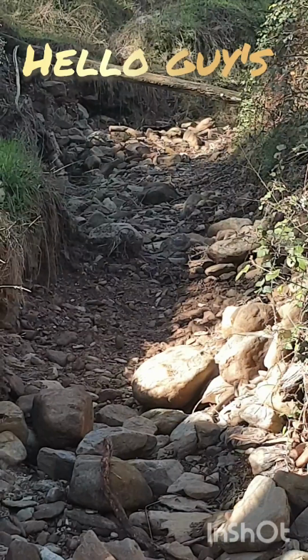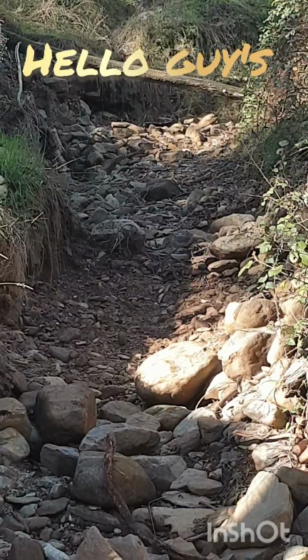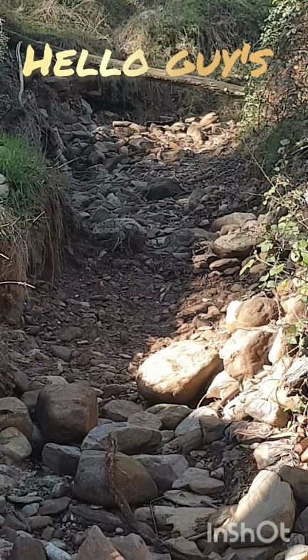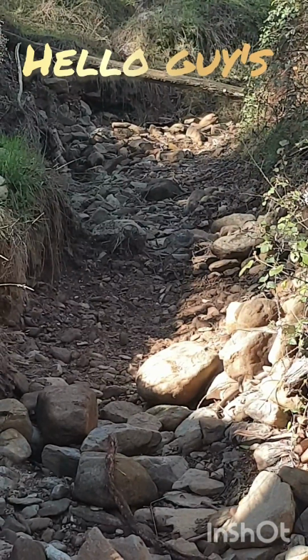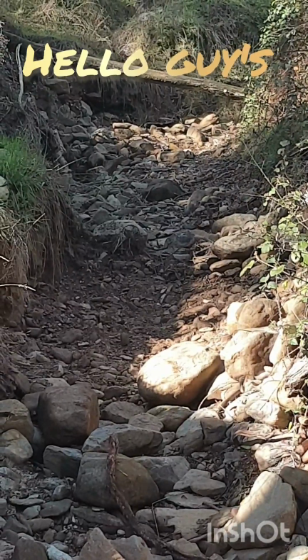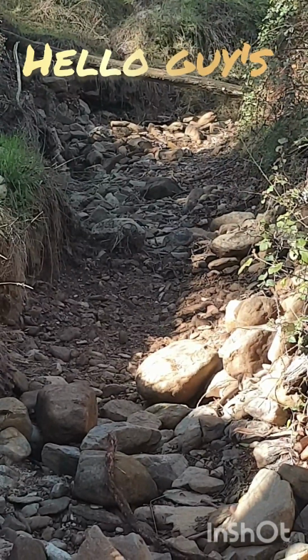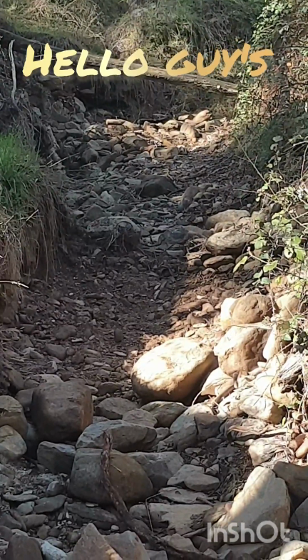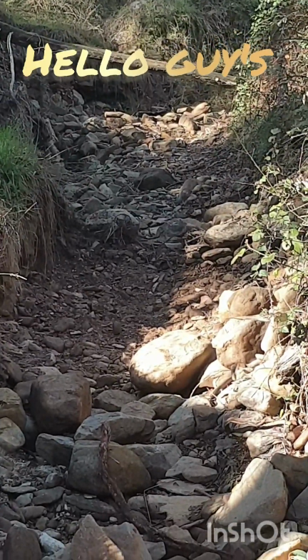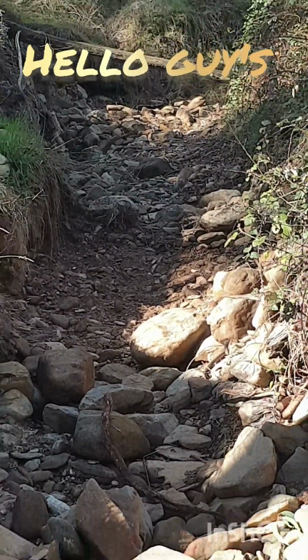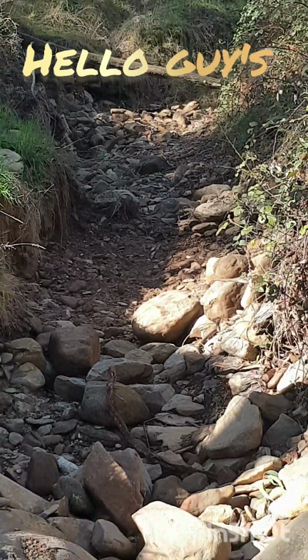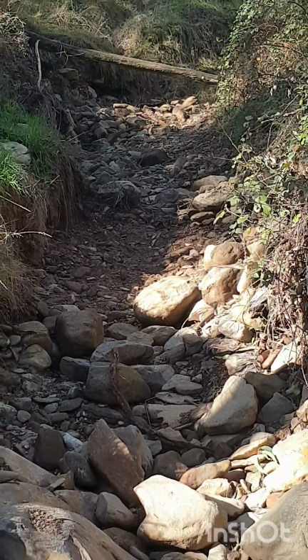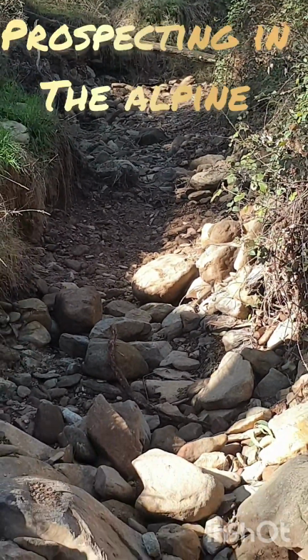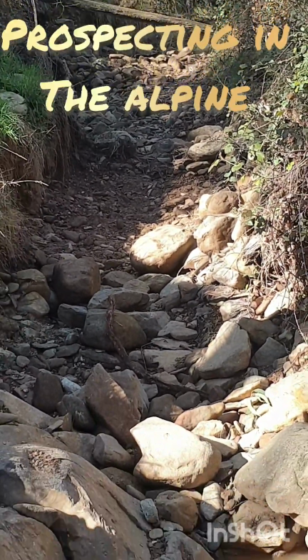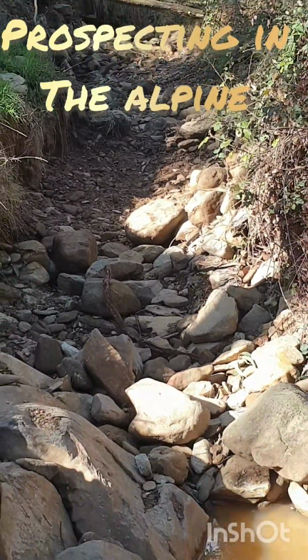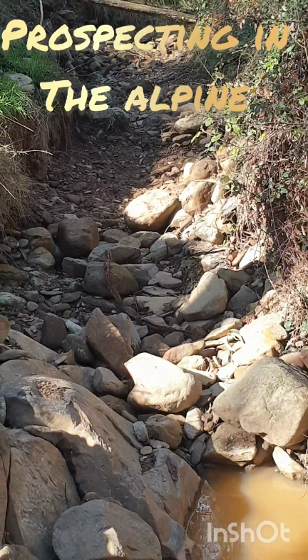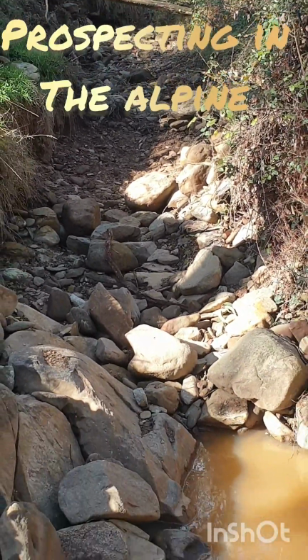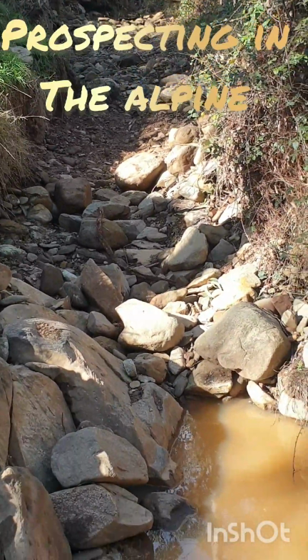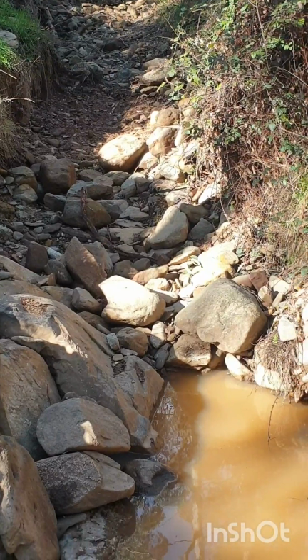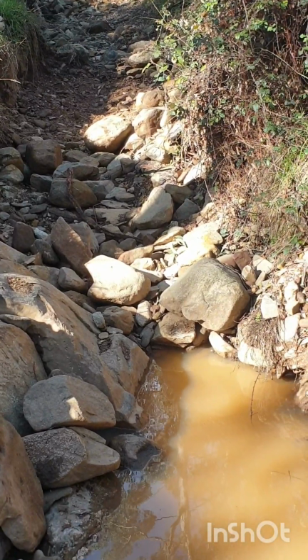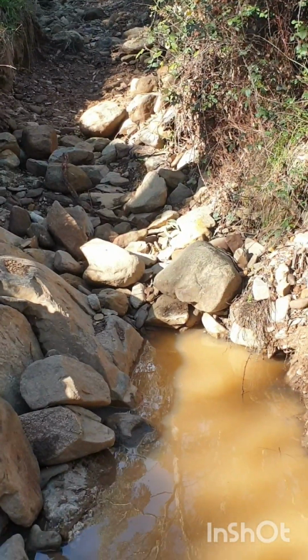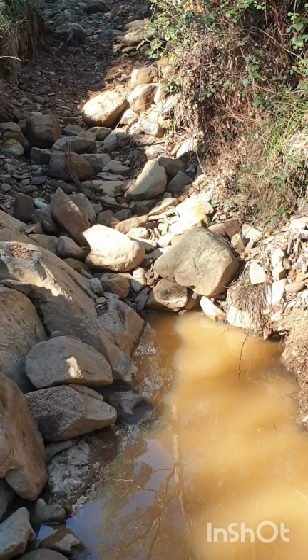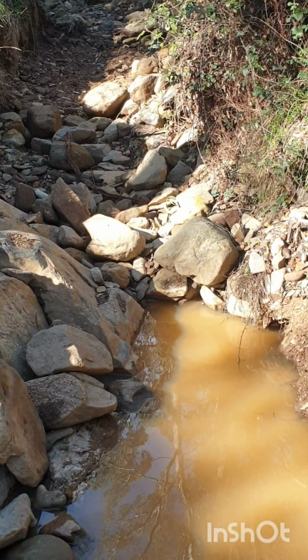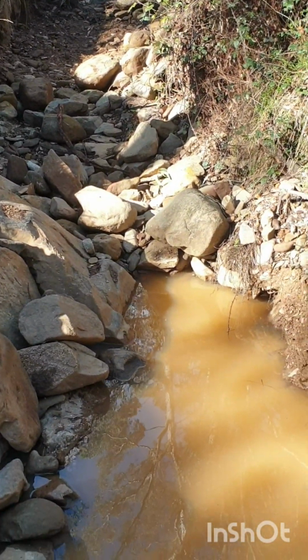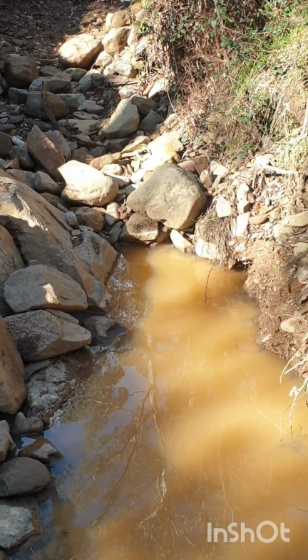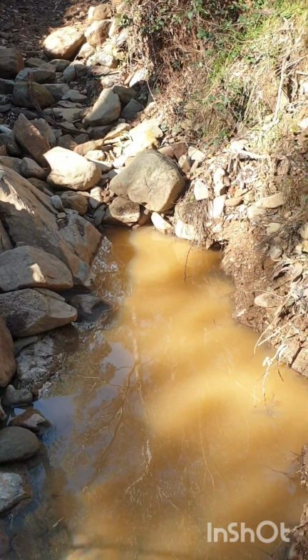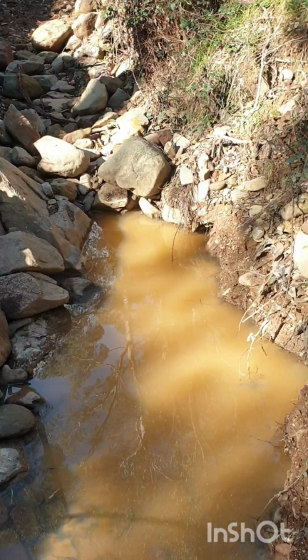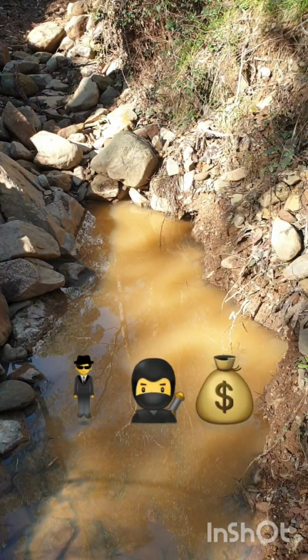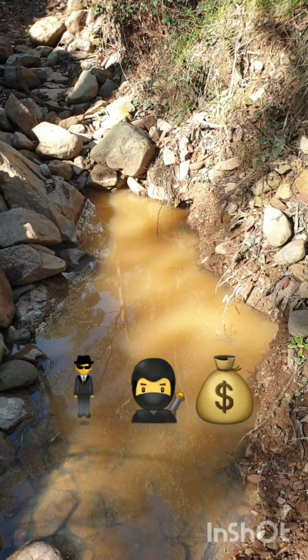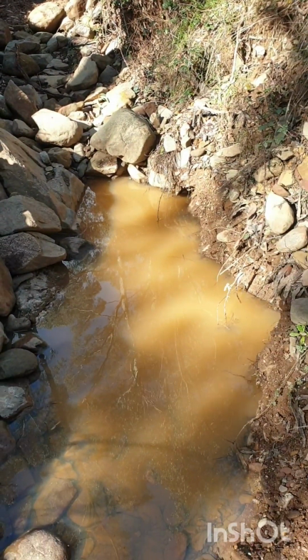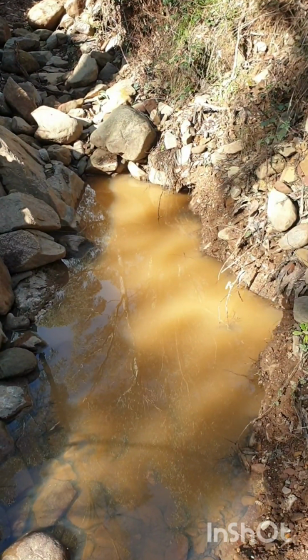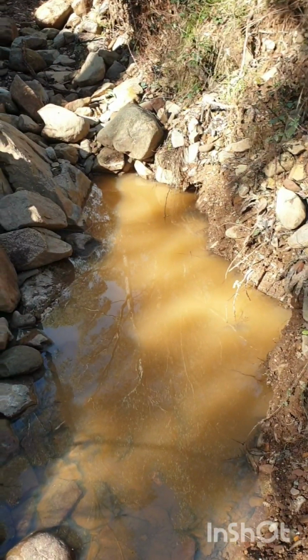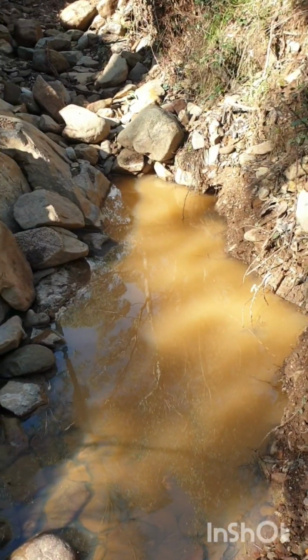Hello ladies and gentlemen, we are prospecting in the Alpine and today we've come down to one of our local creeks to see if we can rob it of some gold. Let's see how we go.